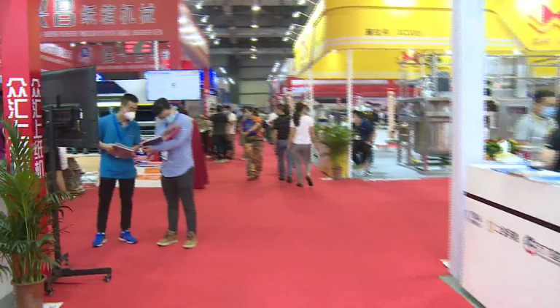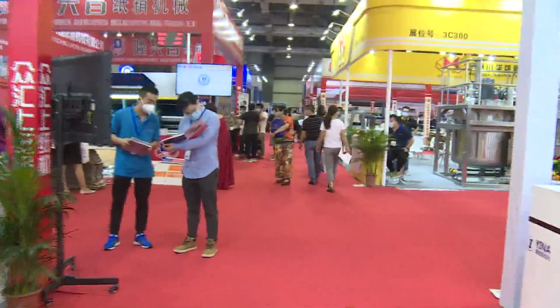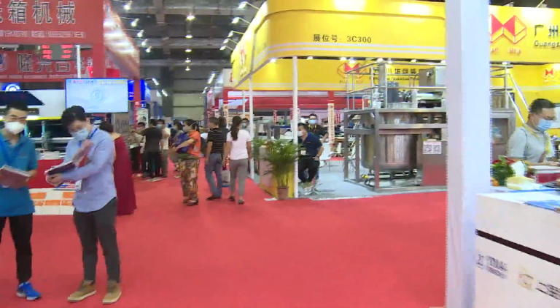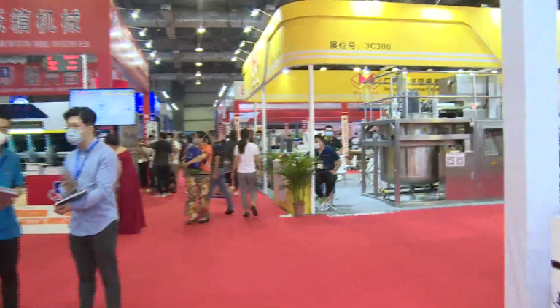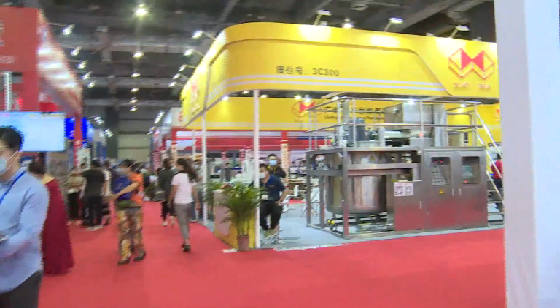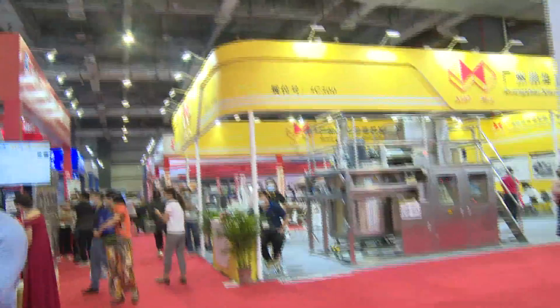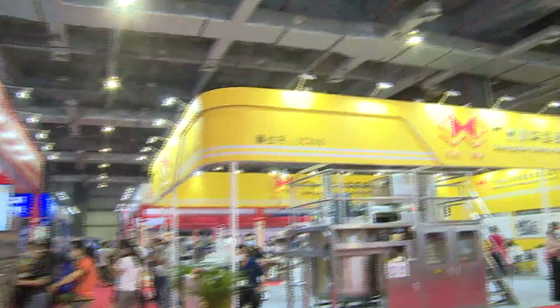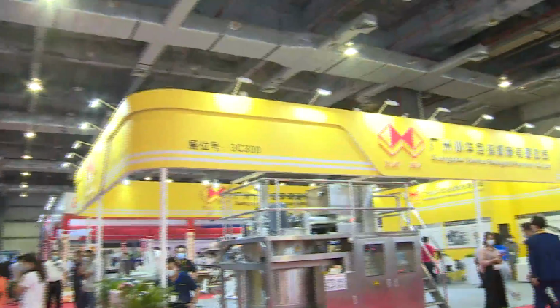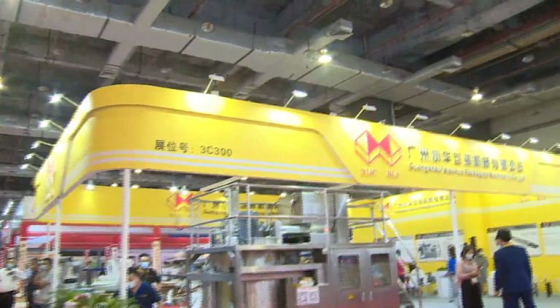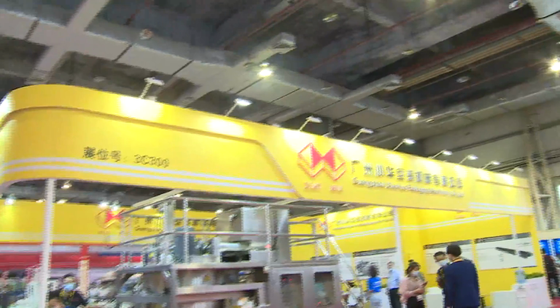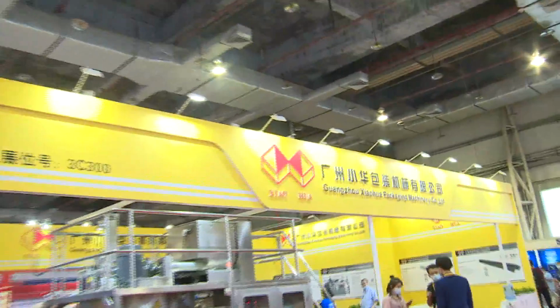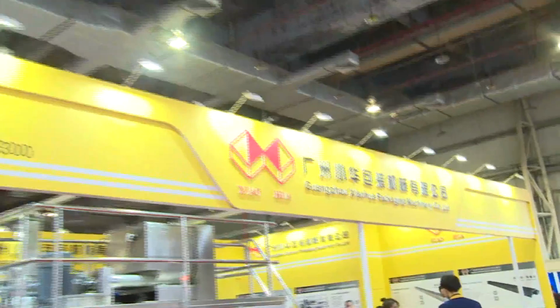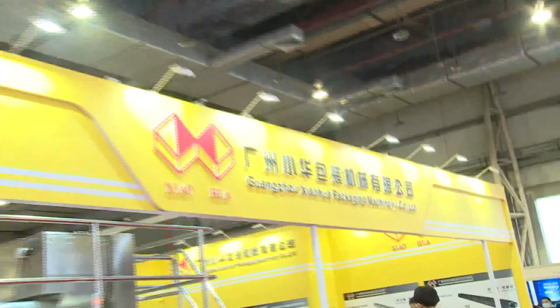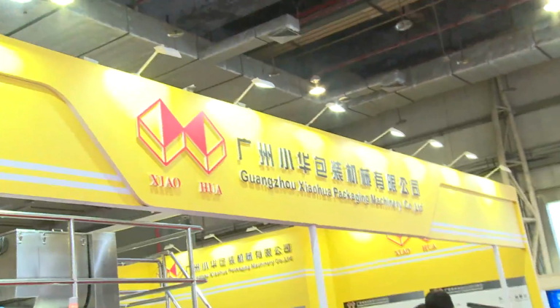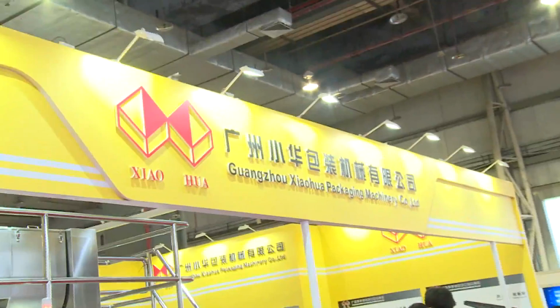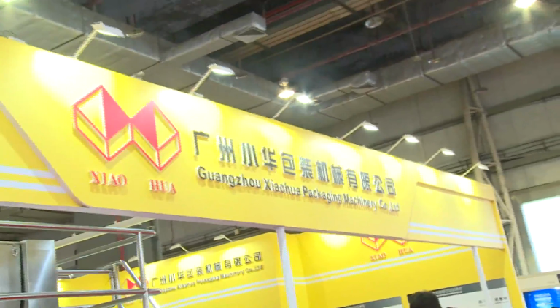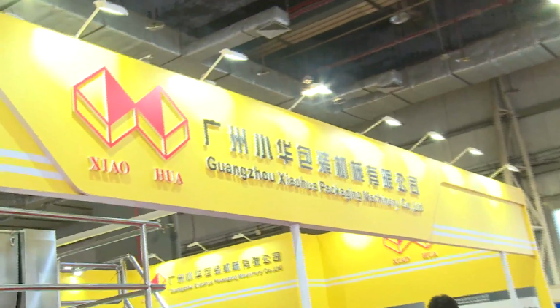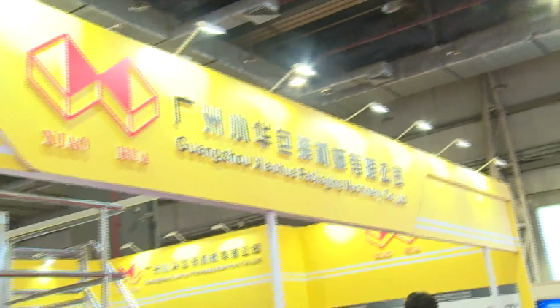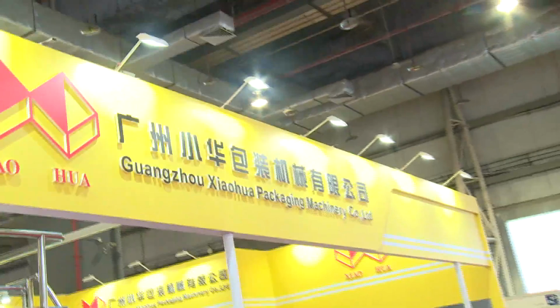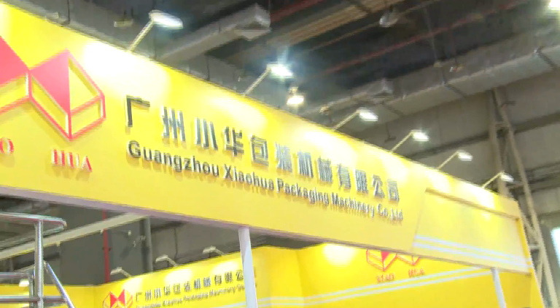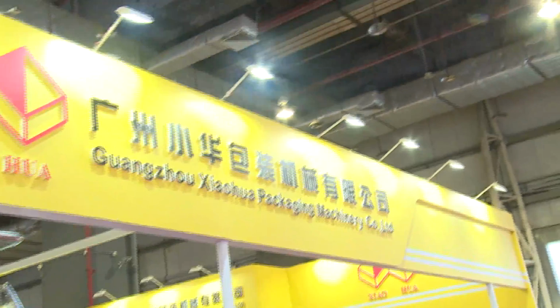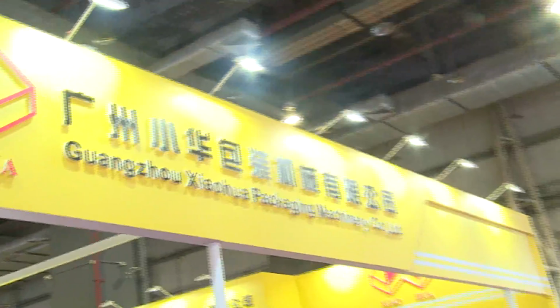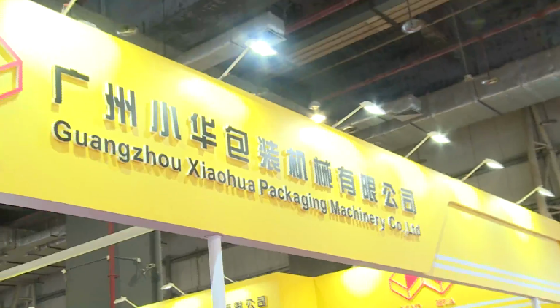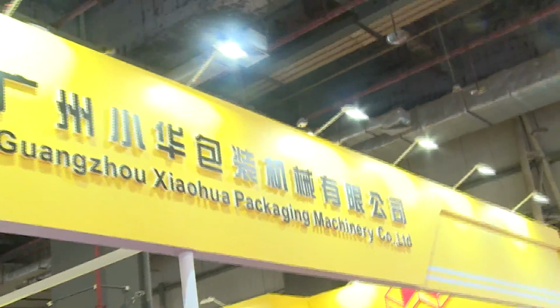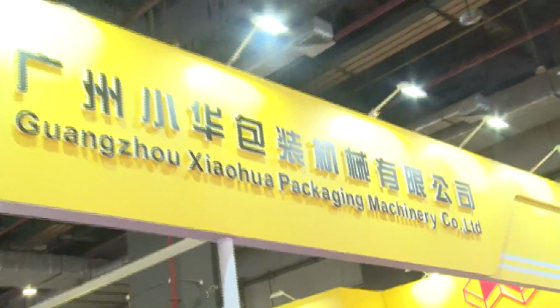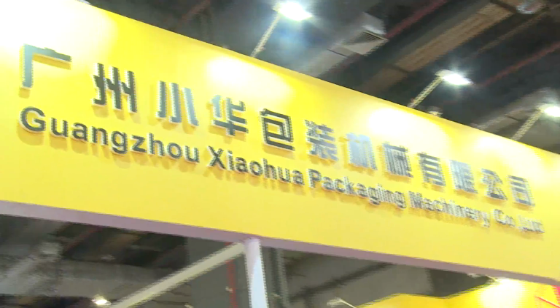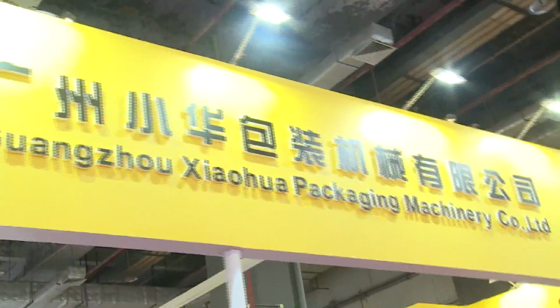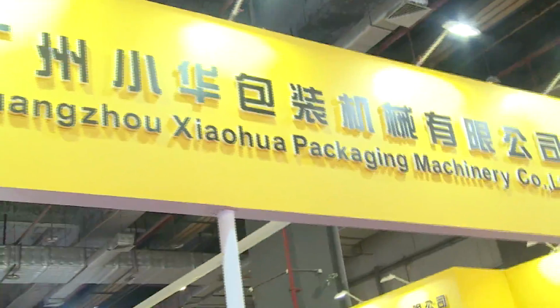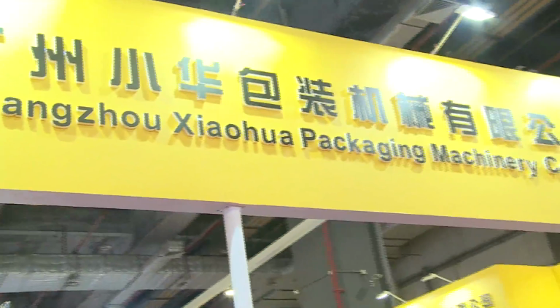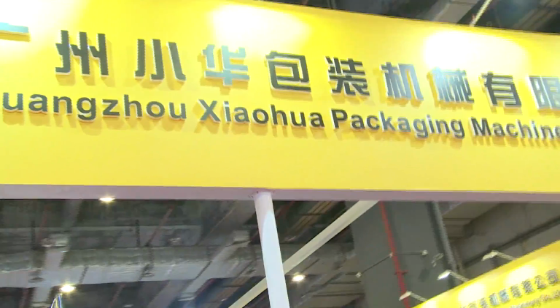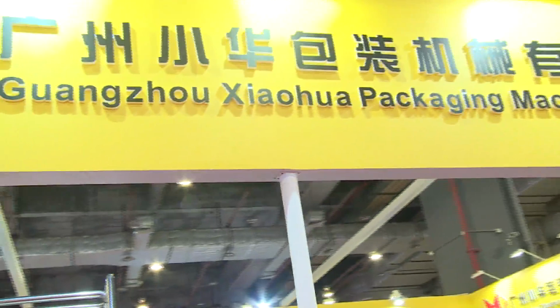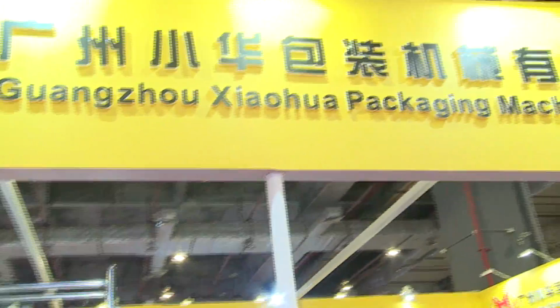Now we can see the Guangzhou Xiaohua Packaging Machinery company. Here is our company, Xiaohua's company. And here is the manager.